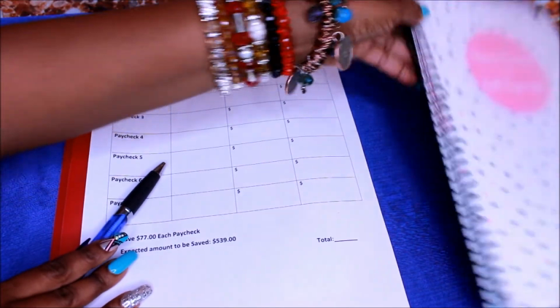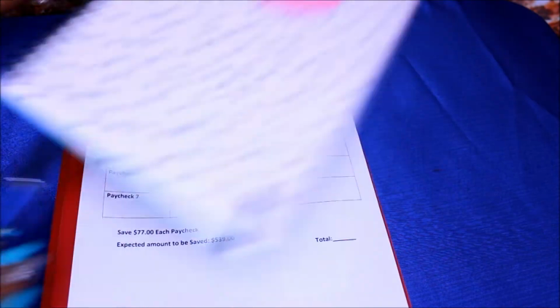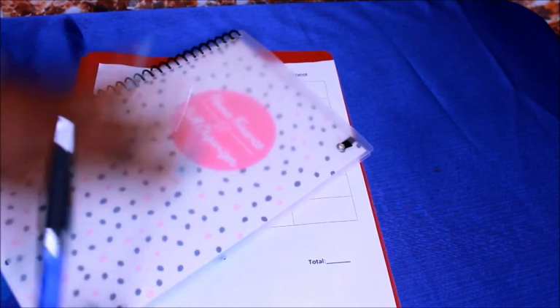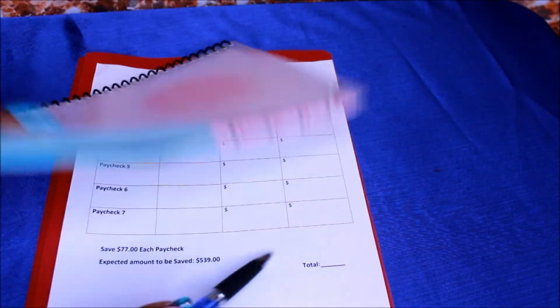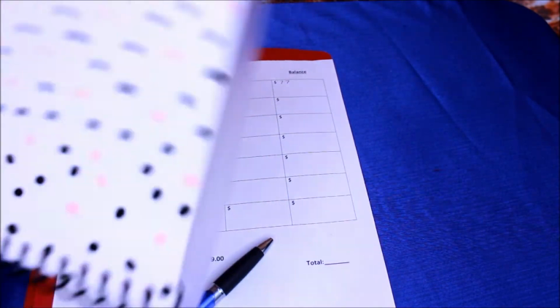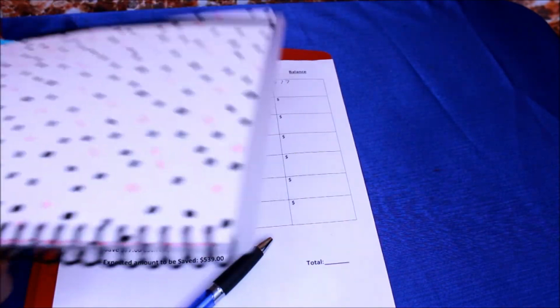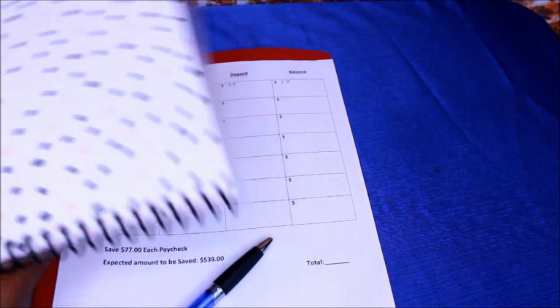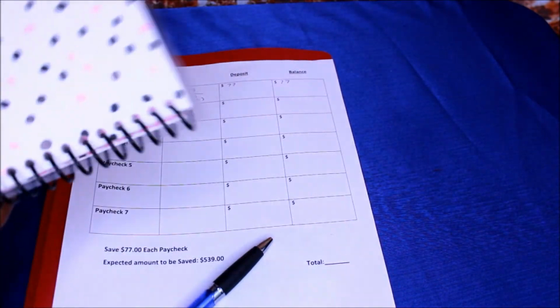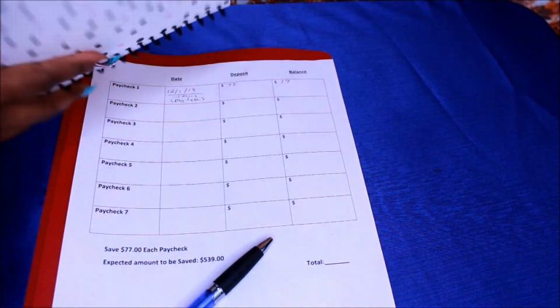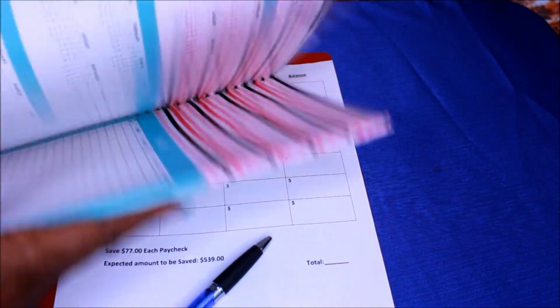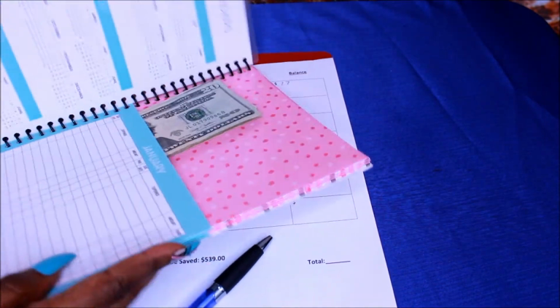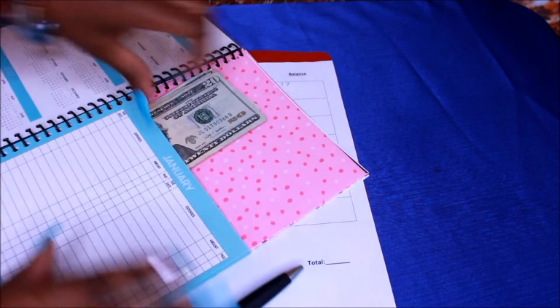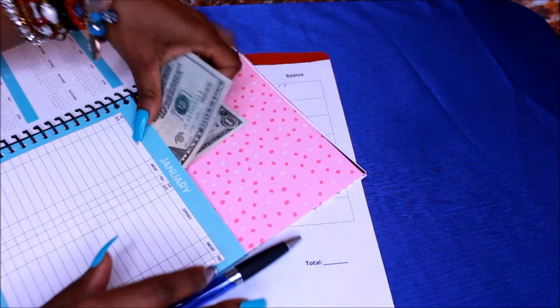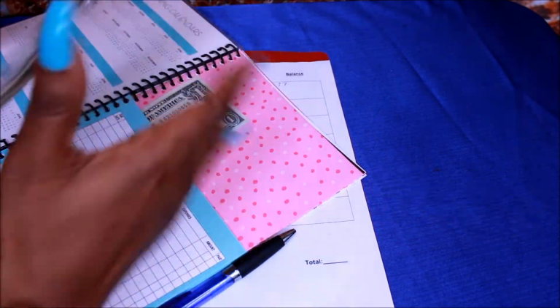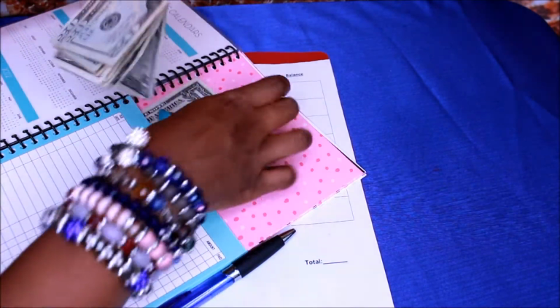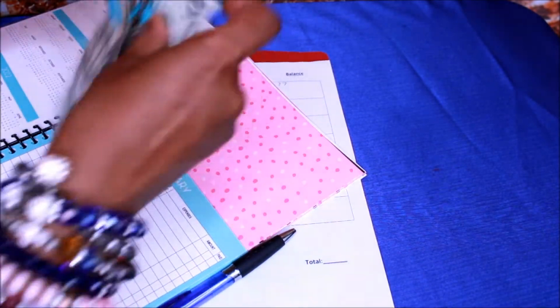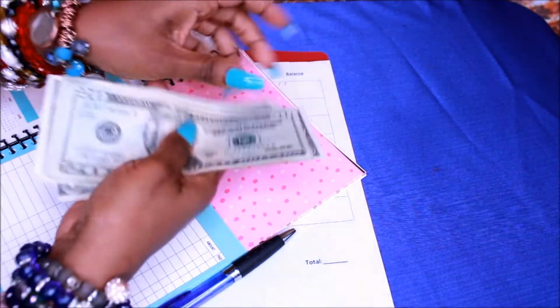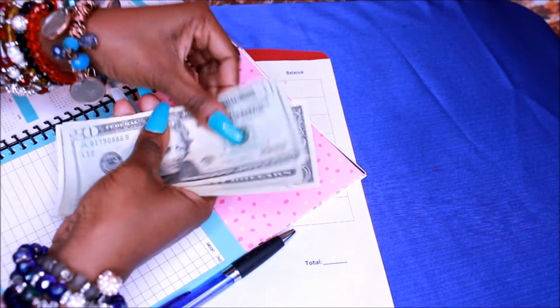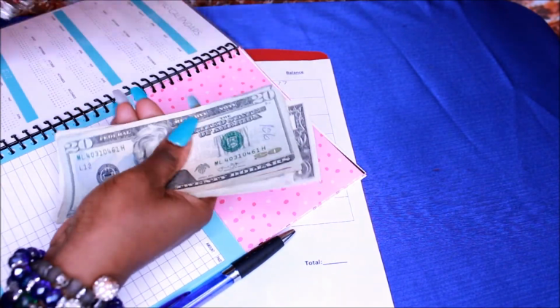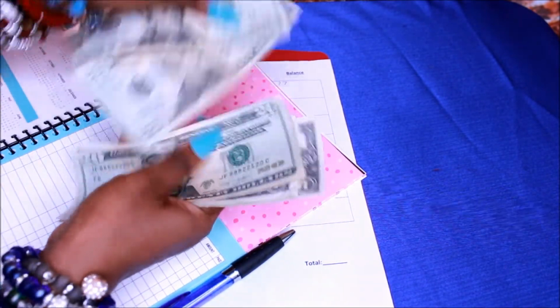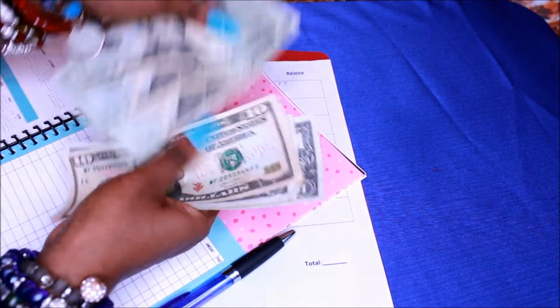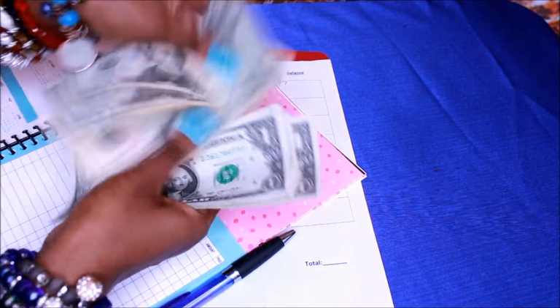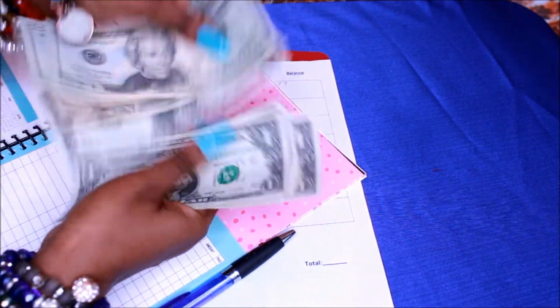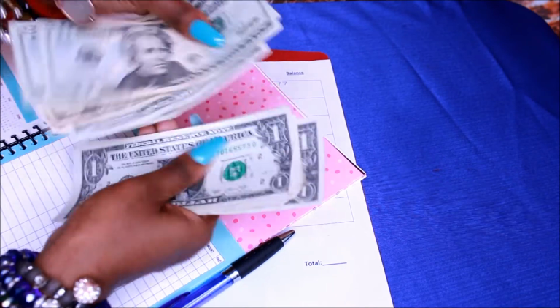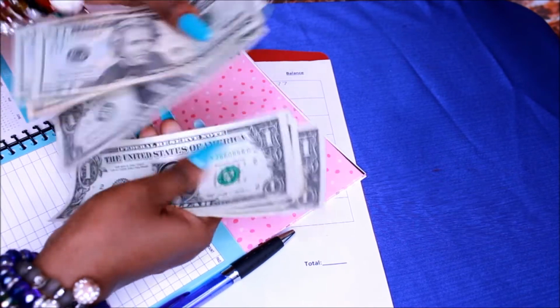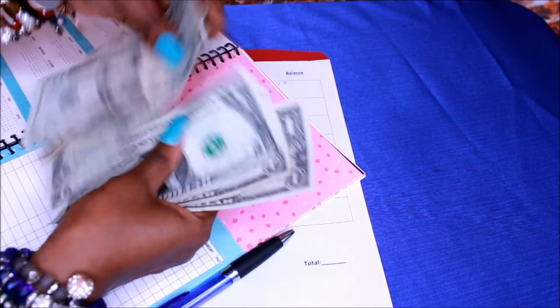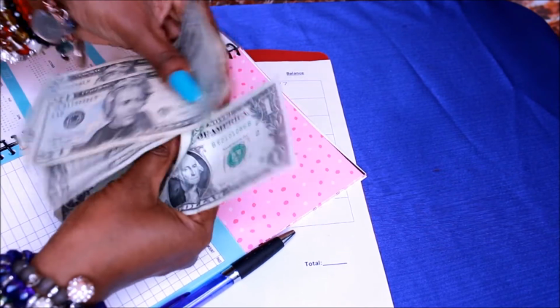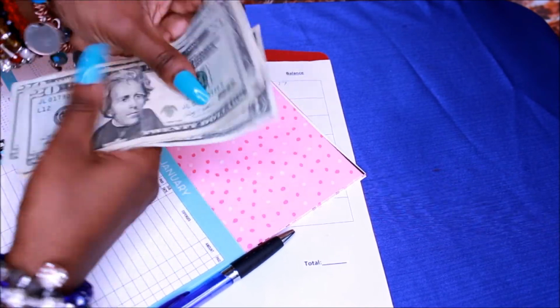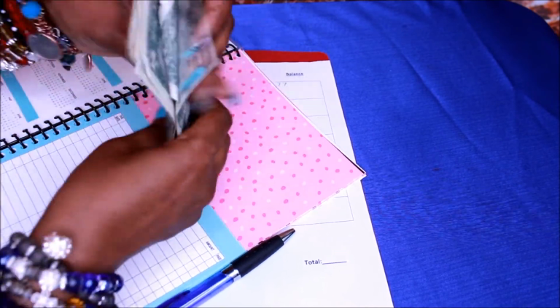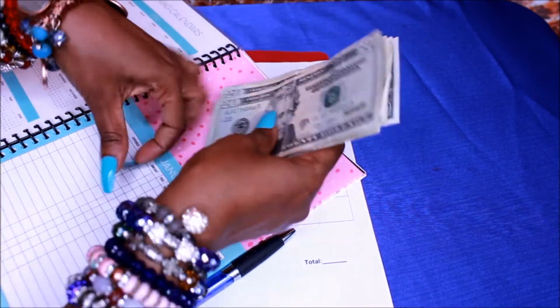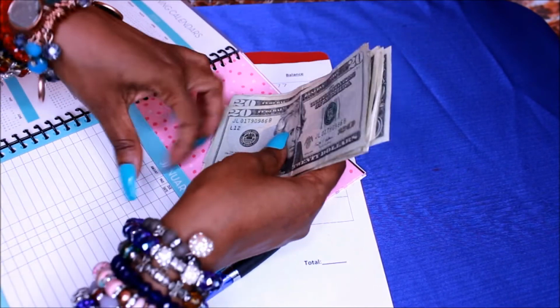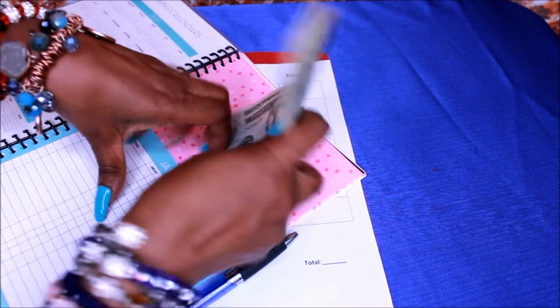As you guys can see, I put it in here. I'll probably be using an envelope that I have, but this is the $77. So let's count: 20, 40, 60, 70, 71, 72, 73, 74, 75, 76, 77. That is $77 here.